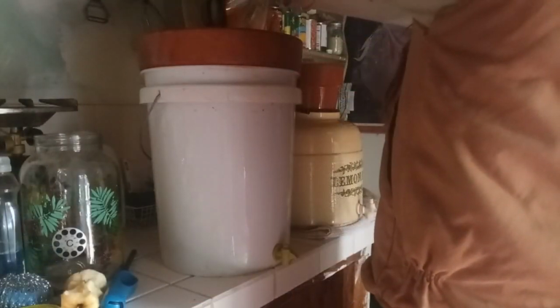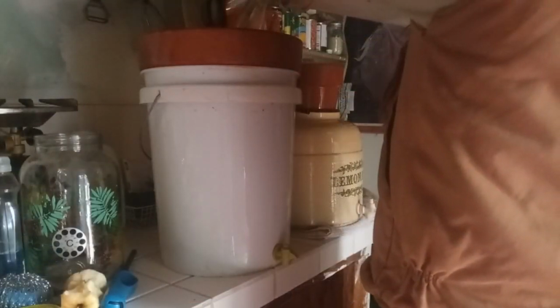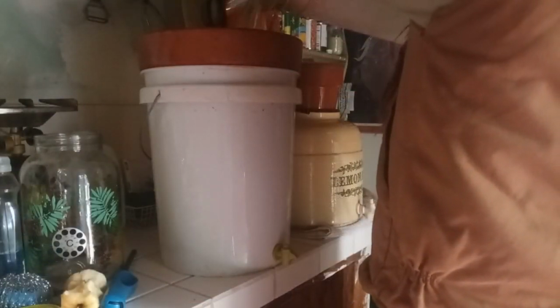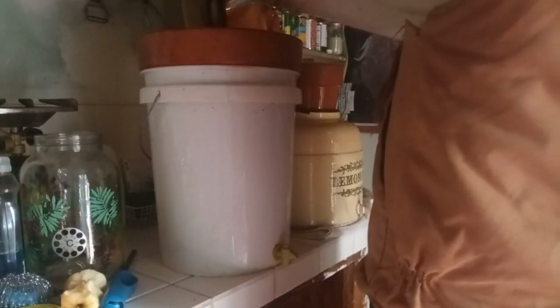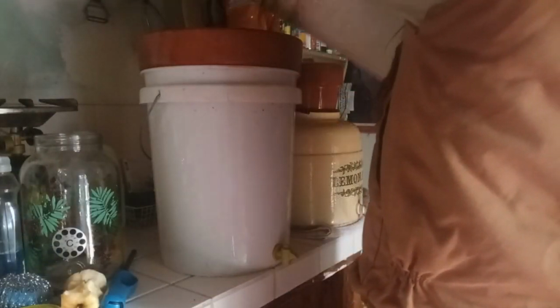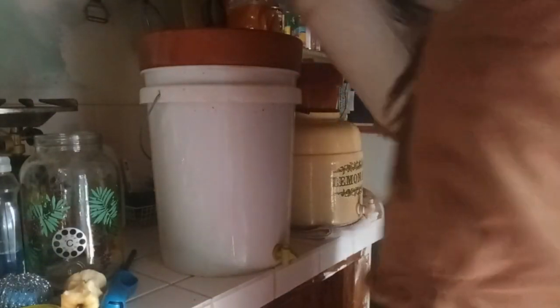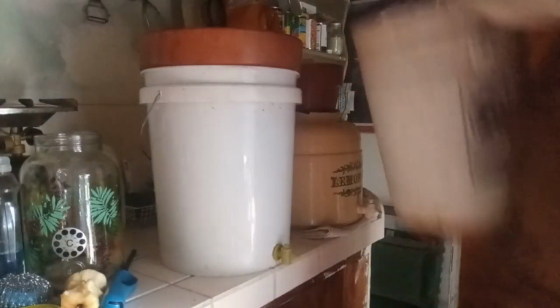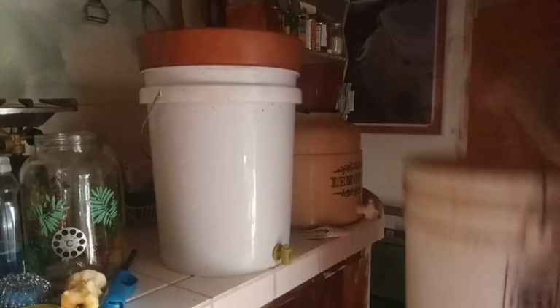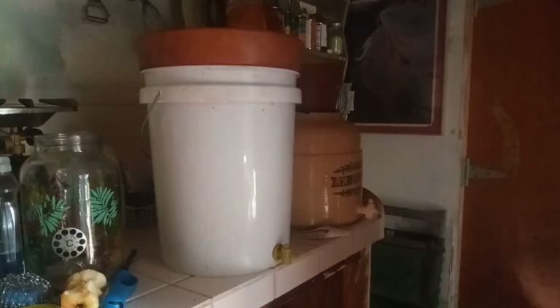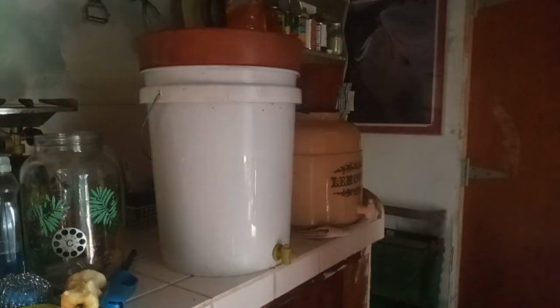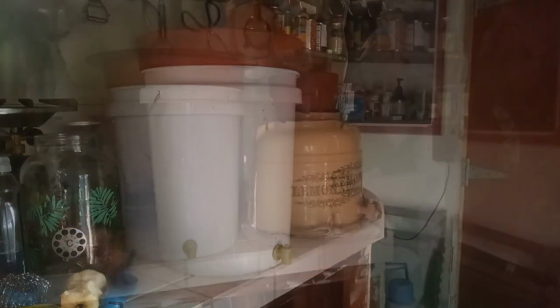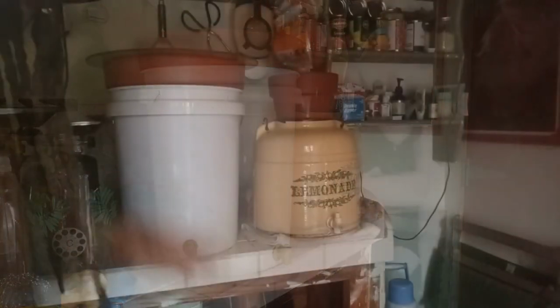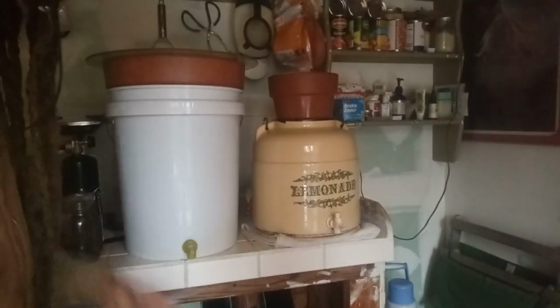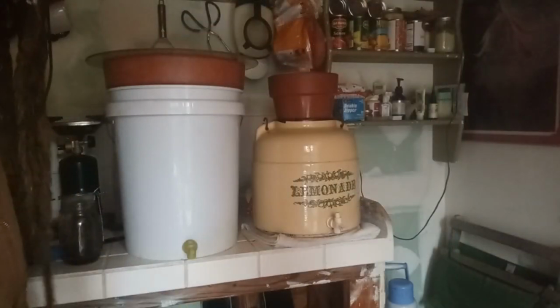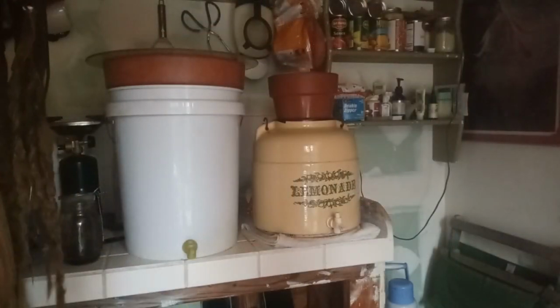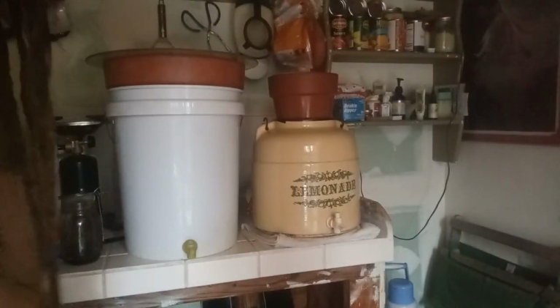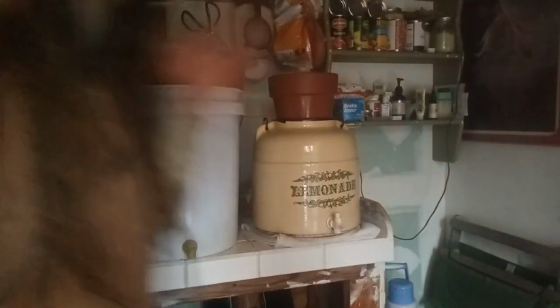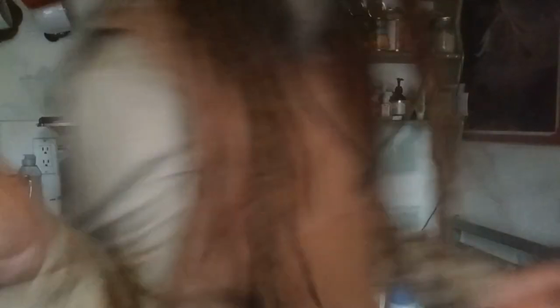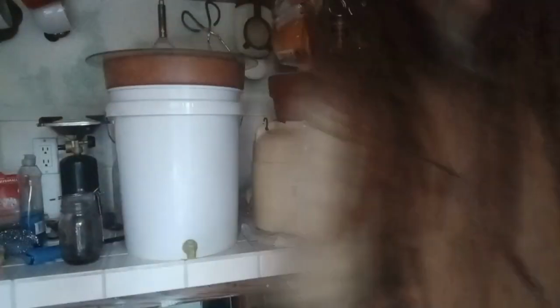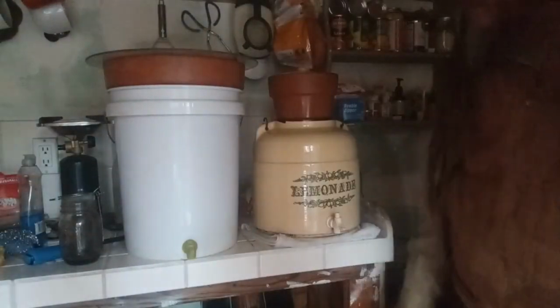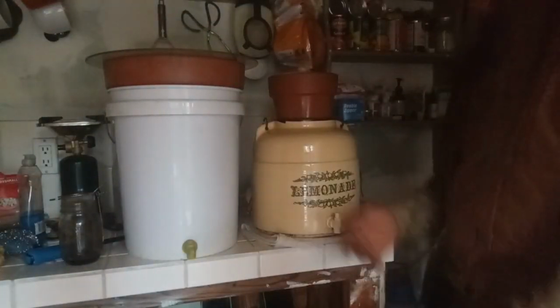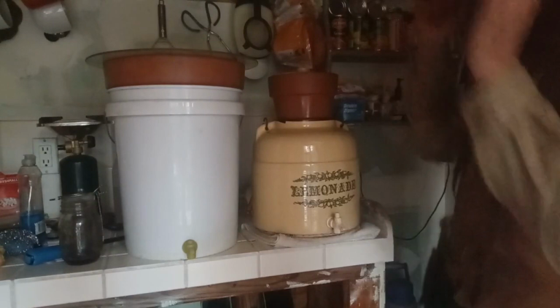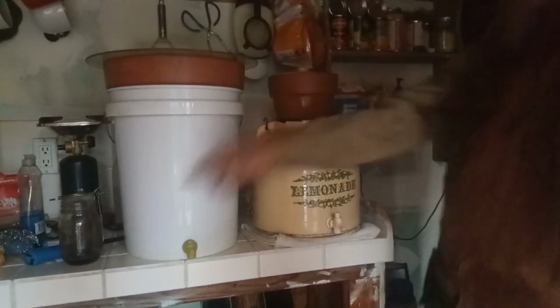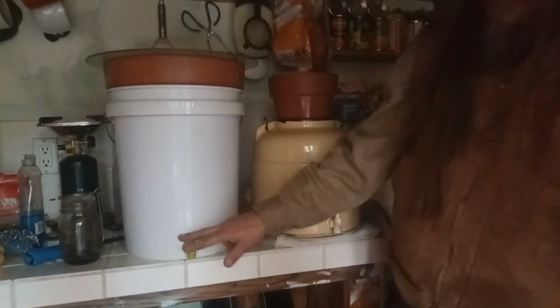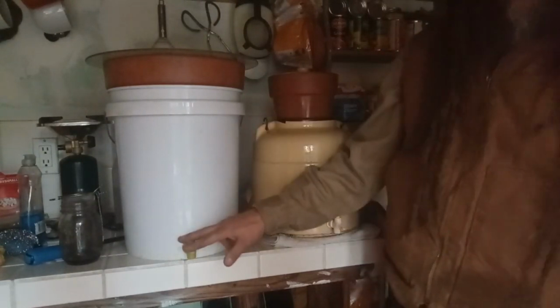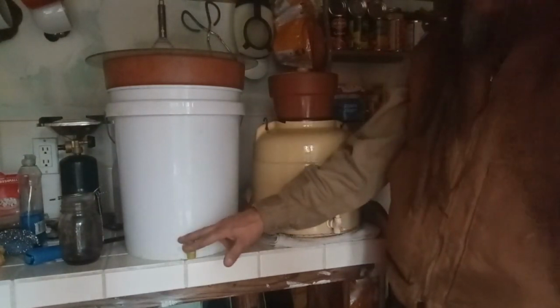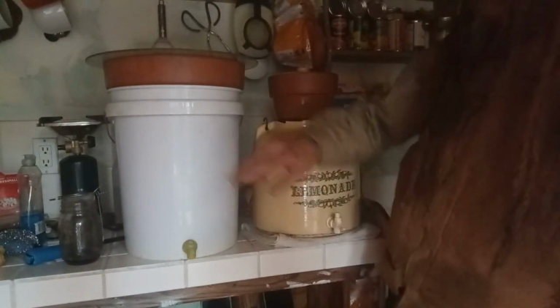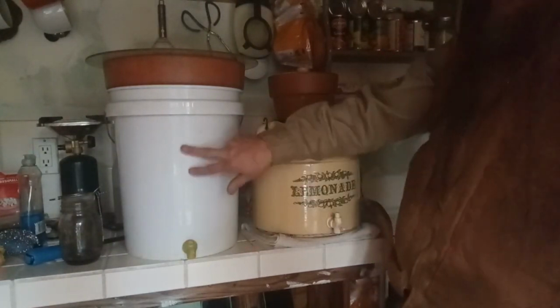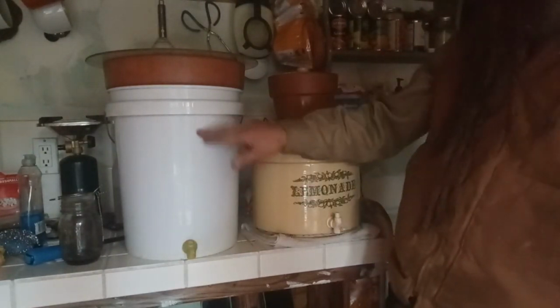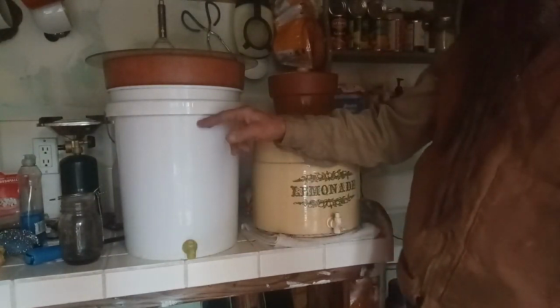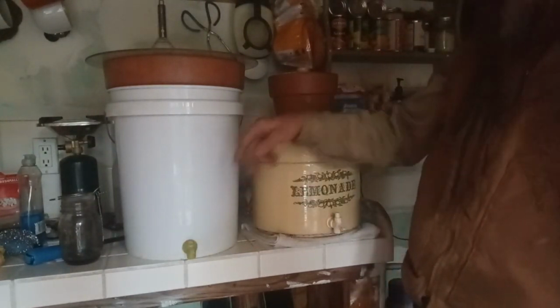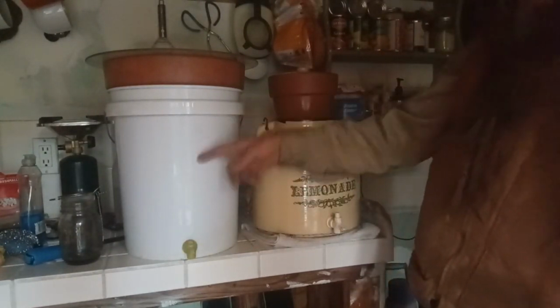Fill it up with water and let it filter. It's gonna take about 24 hours to filter the whole five gallons, so make sure you get started before you get thirsty. And that's about it — super easy, right?